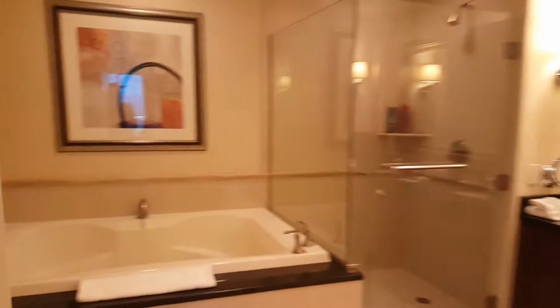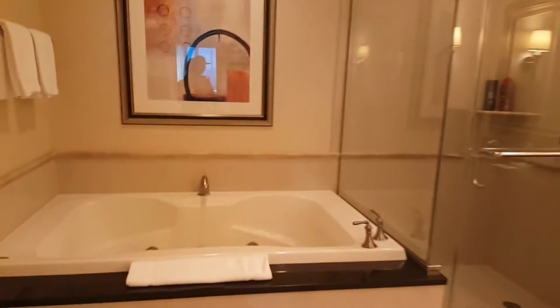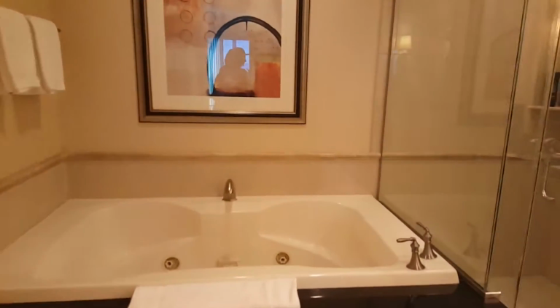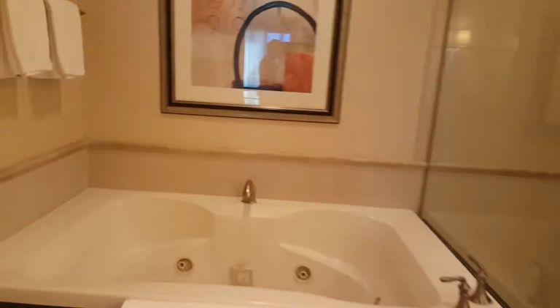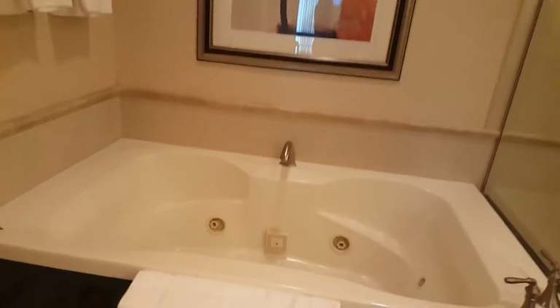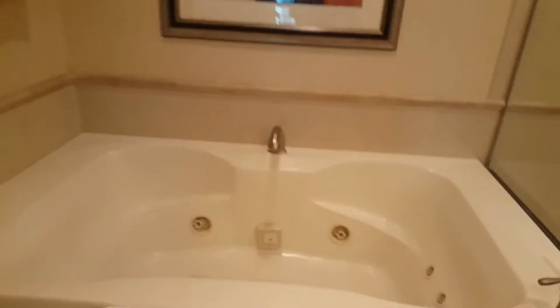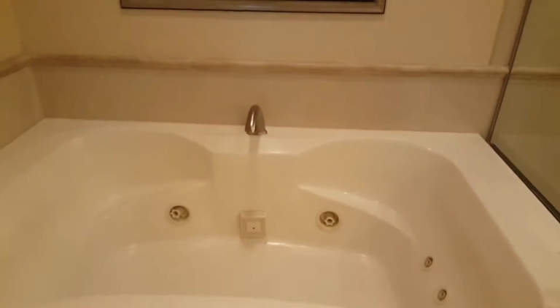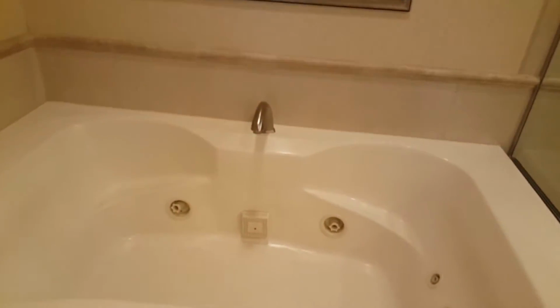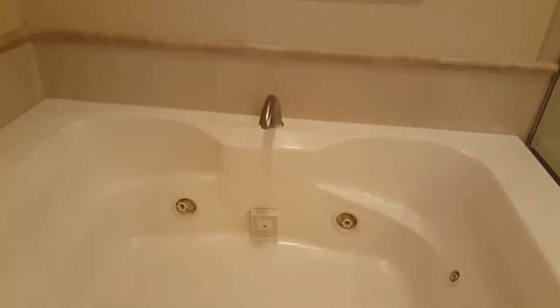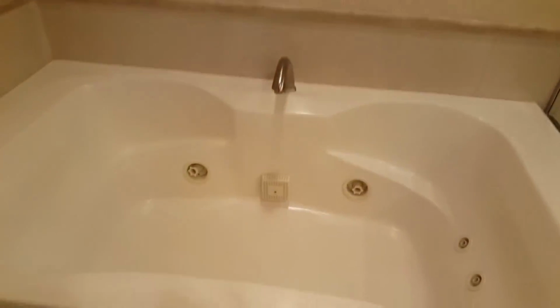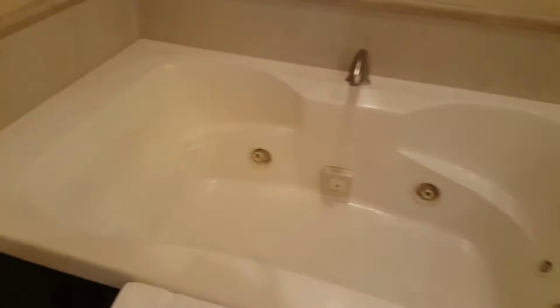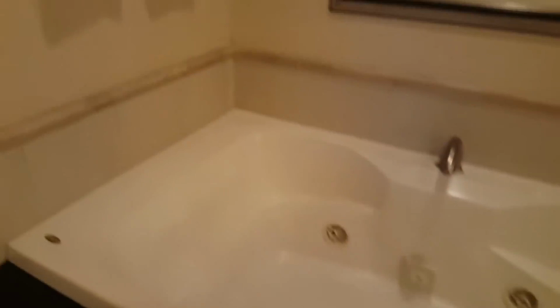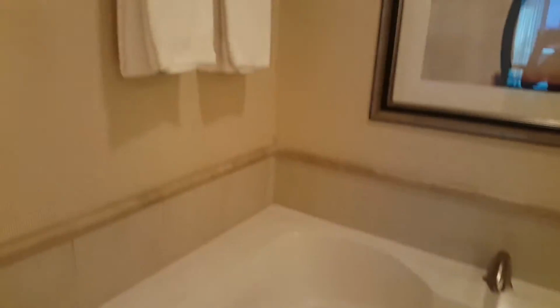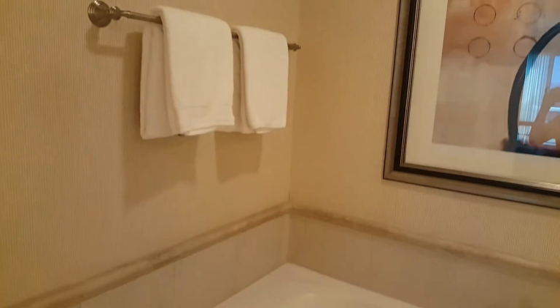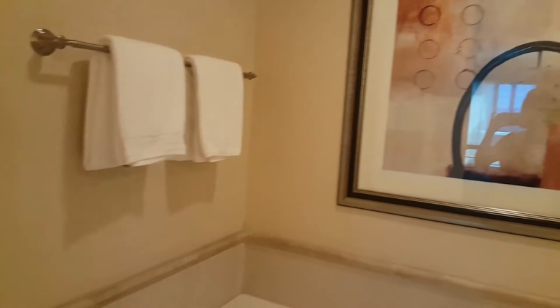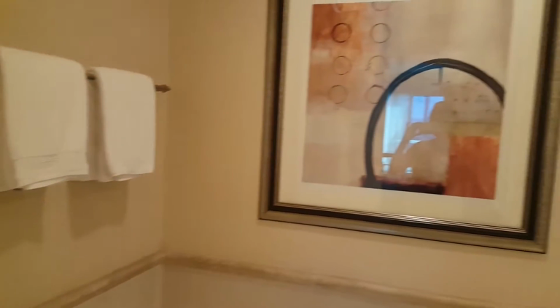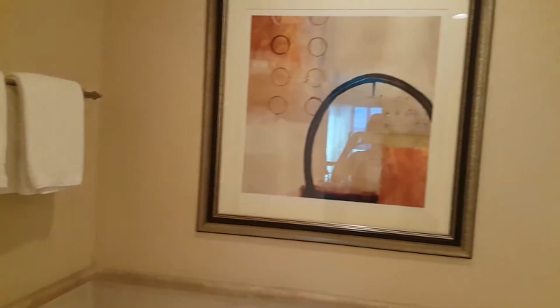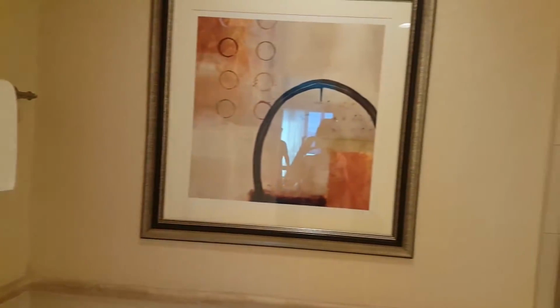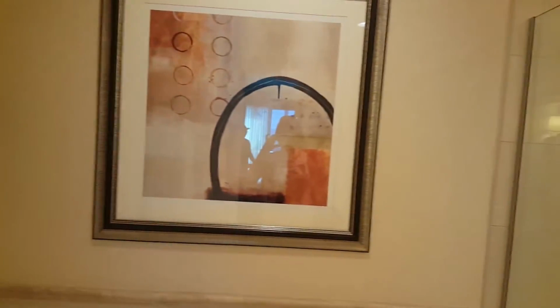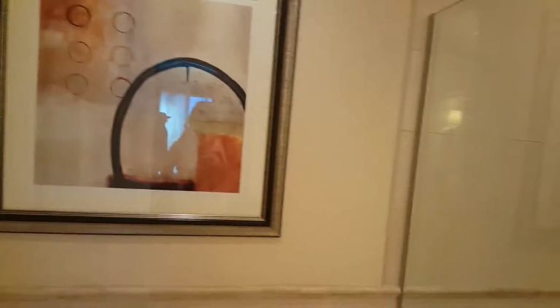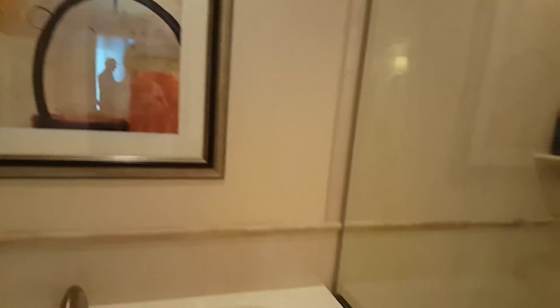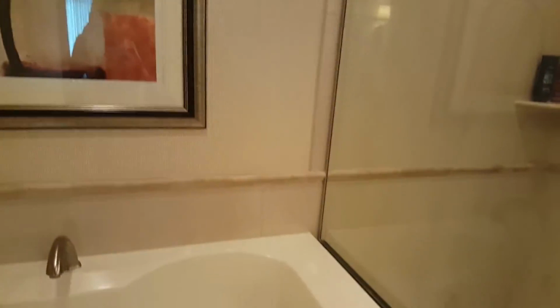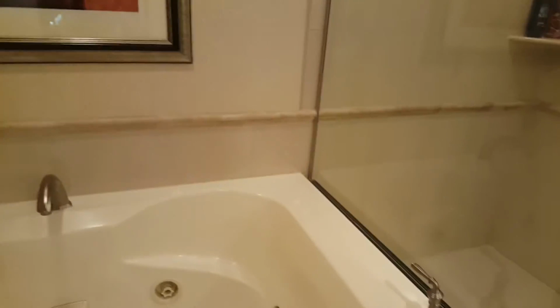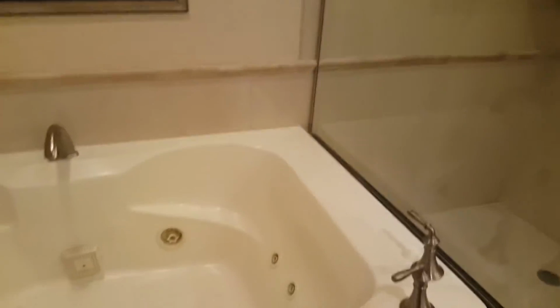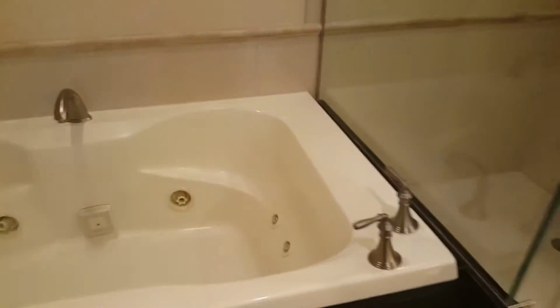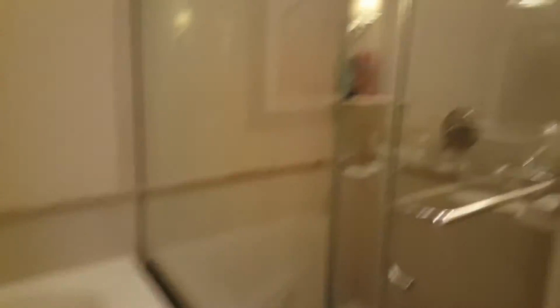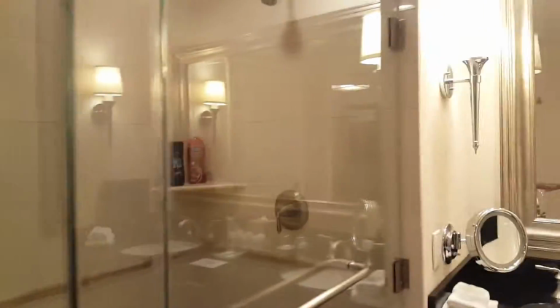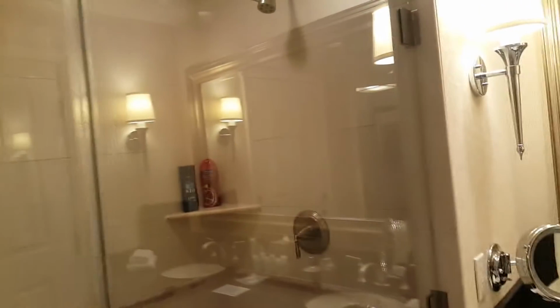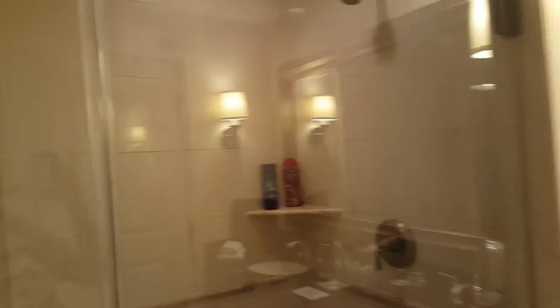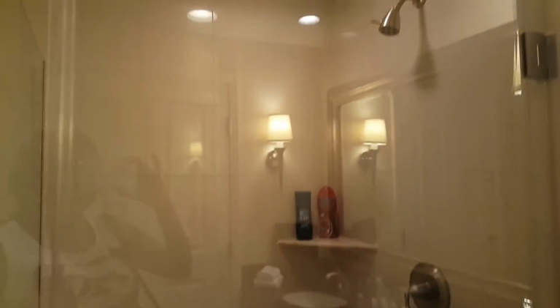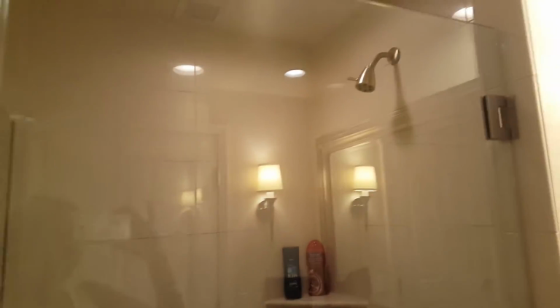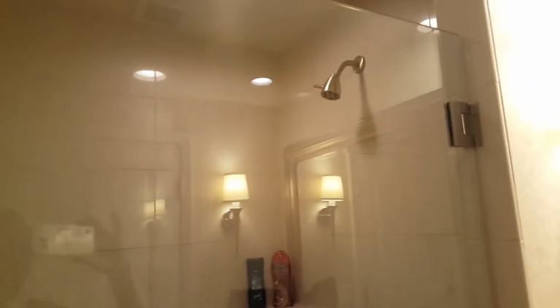Here we have the bathtub and it has jacuzzi jets! Yes! Then we have our beautiful shower.